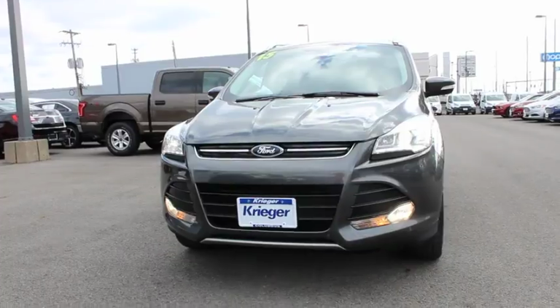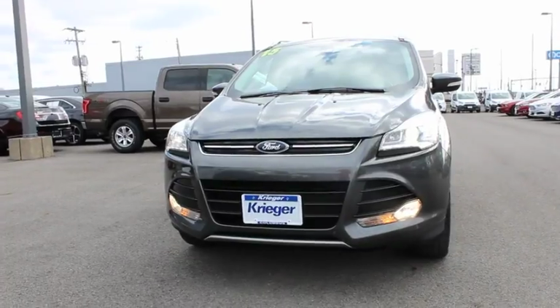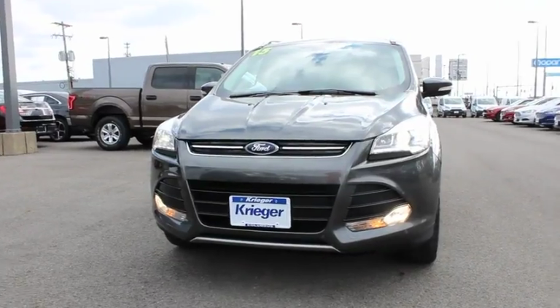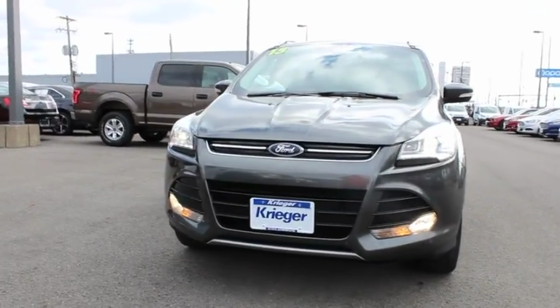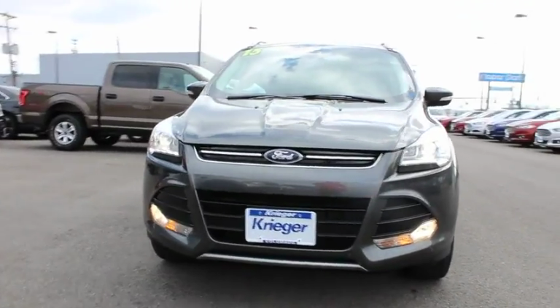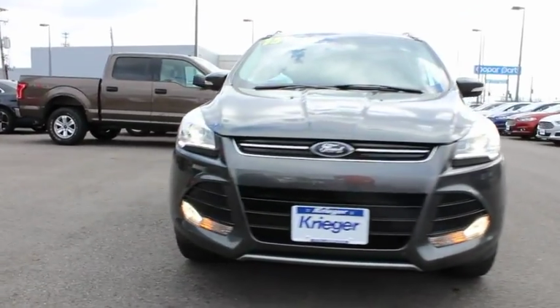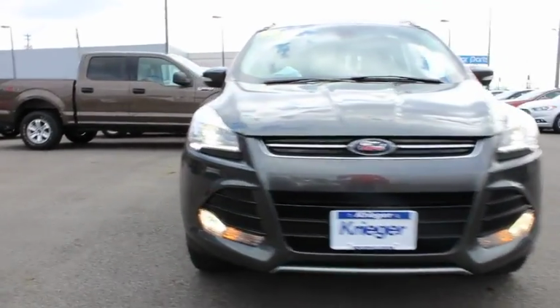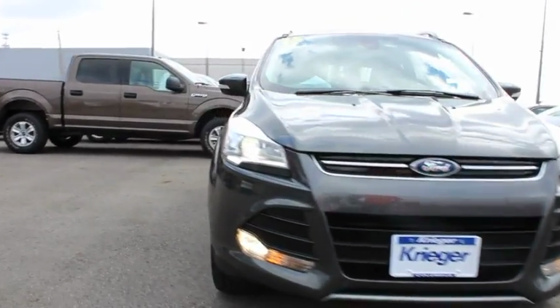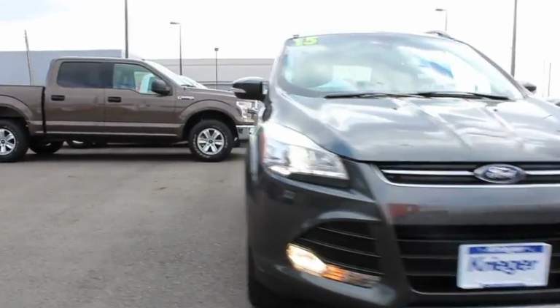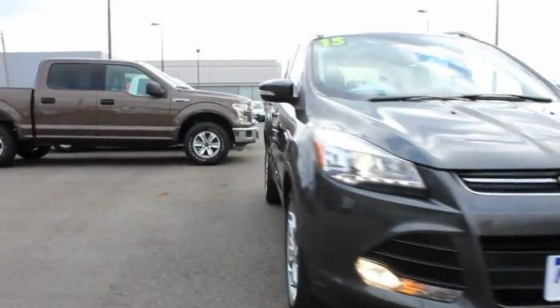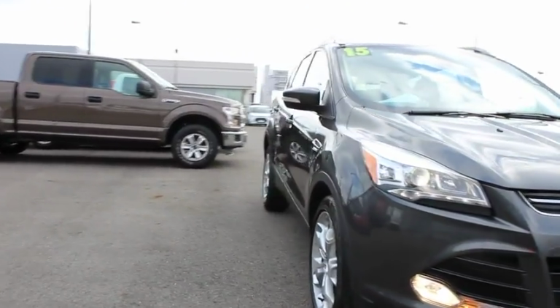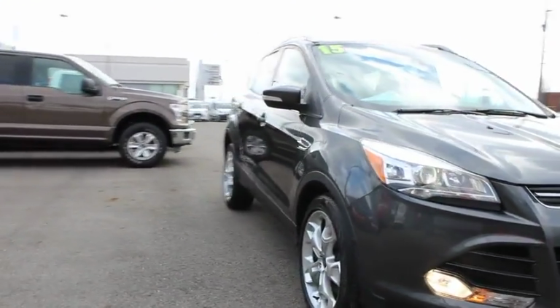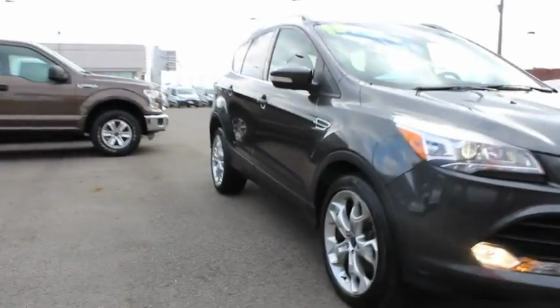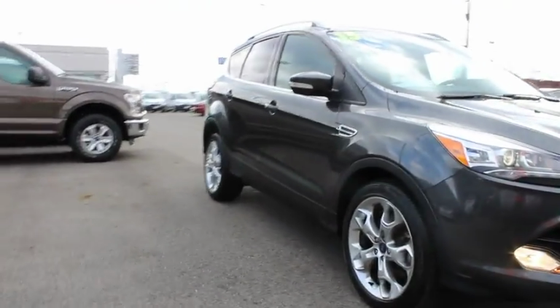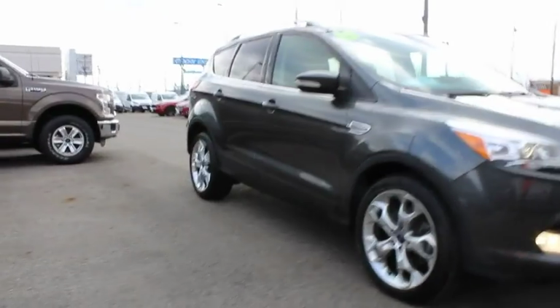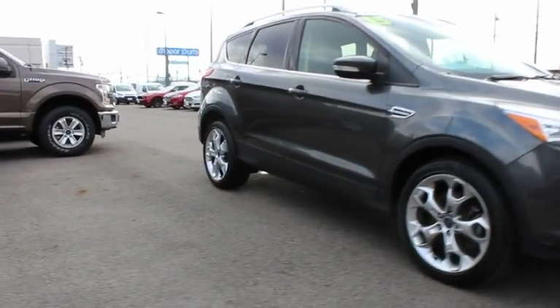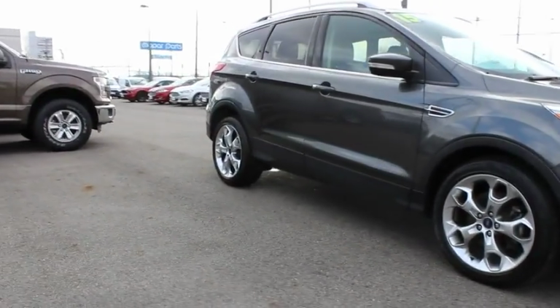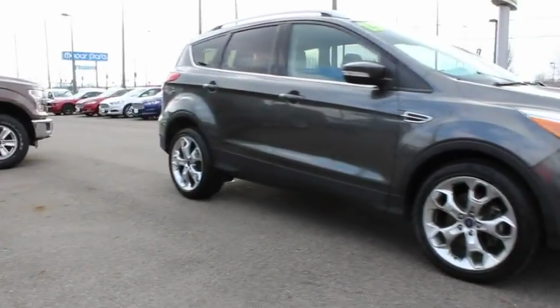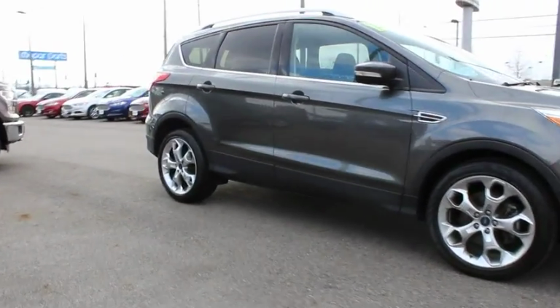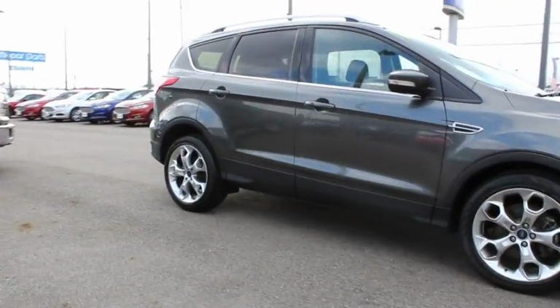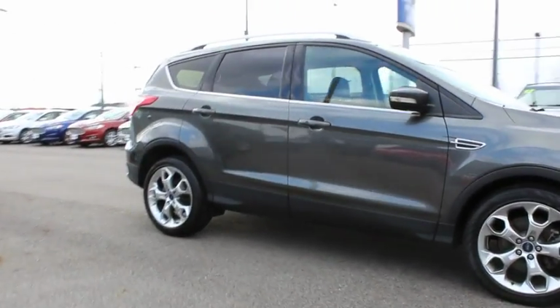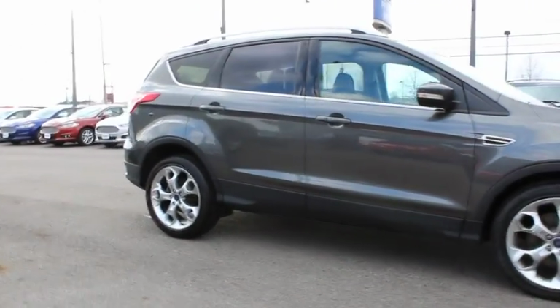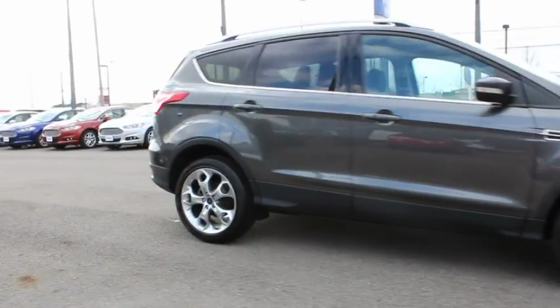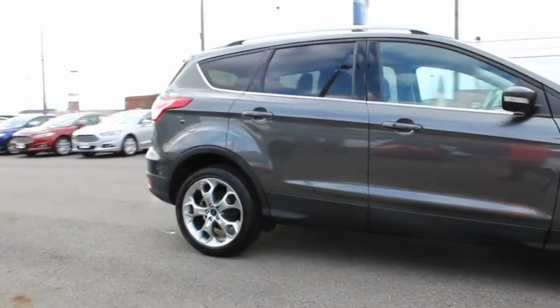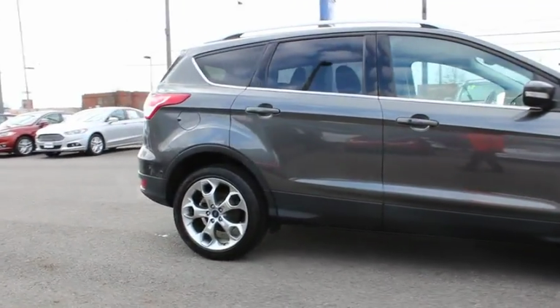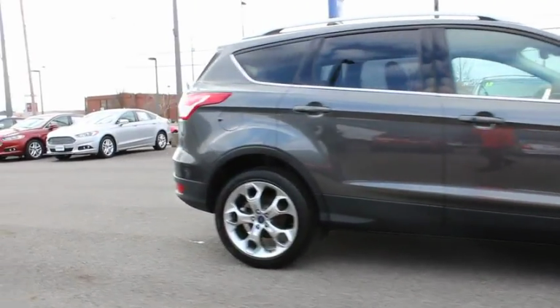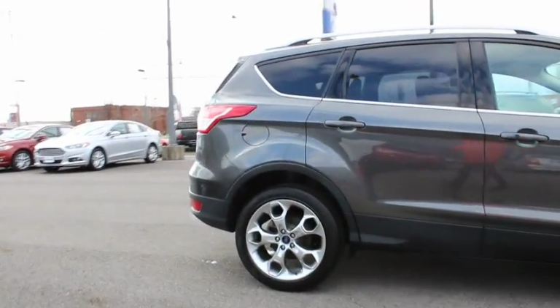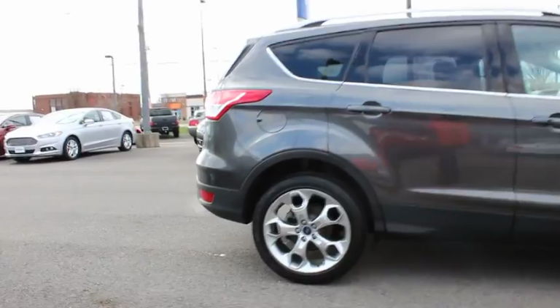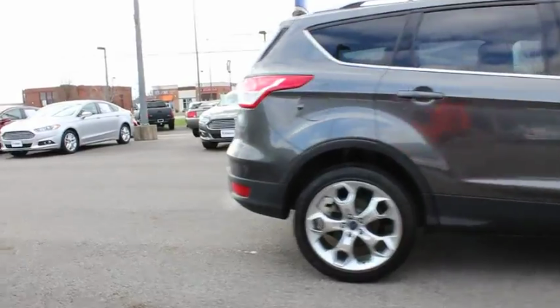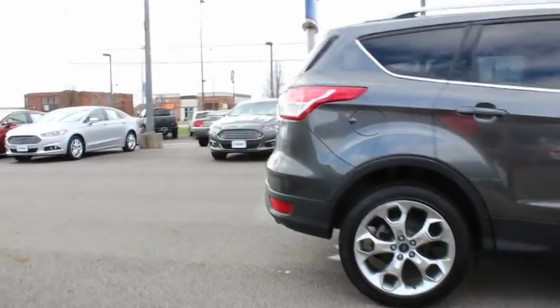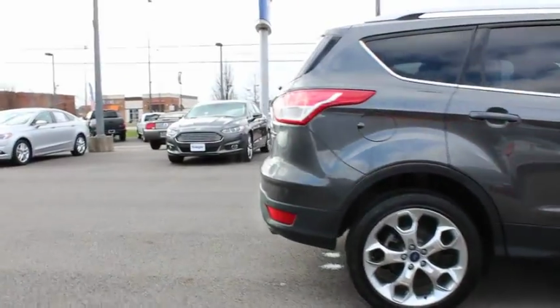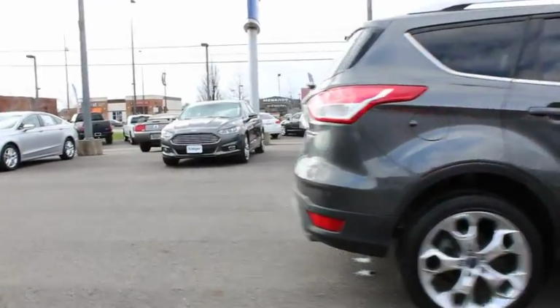The 2015 Ford Escape. Gas engines flex, tow, sip and go with Ford Escape. This vehicle has less than 35,000 miles. Here are some of this vehicle's great options.